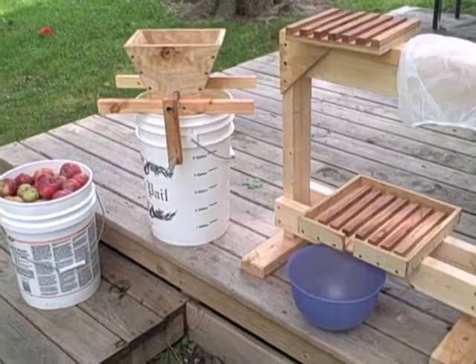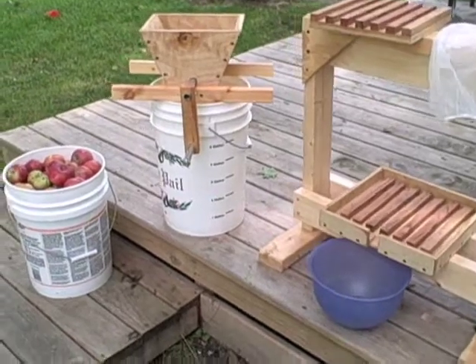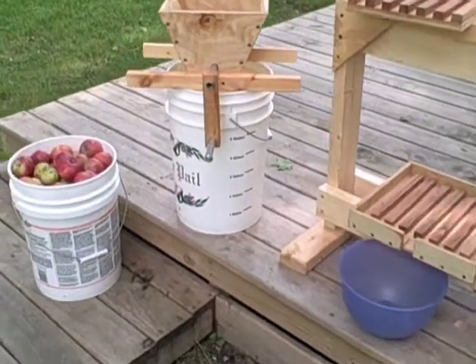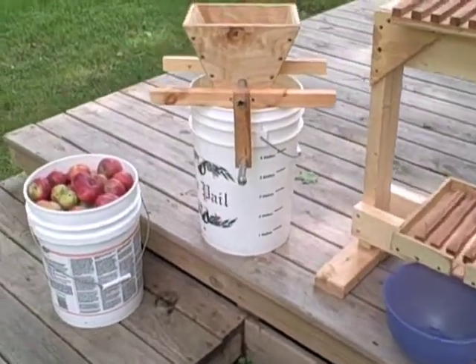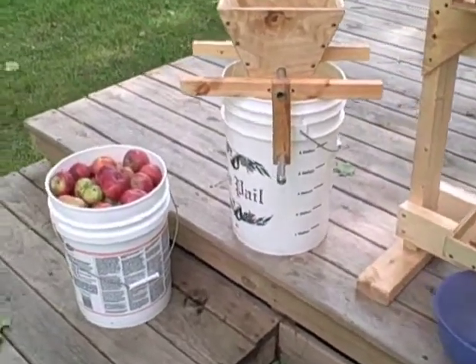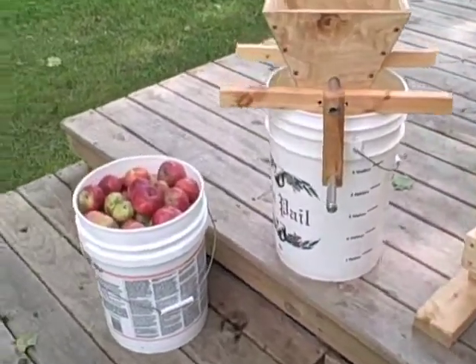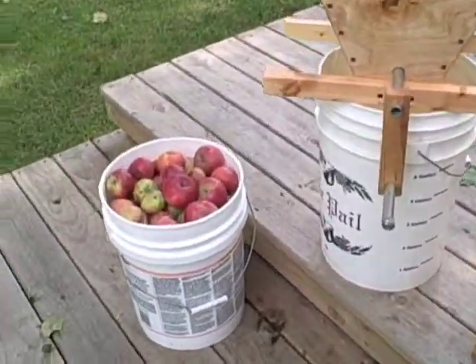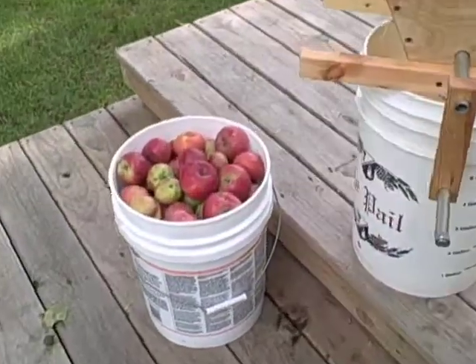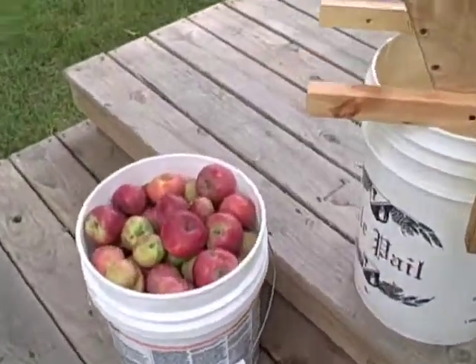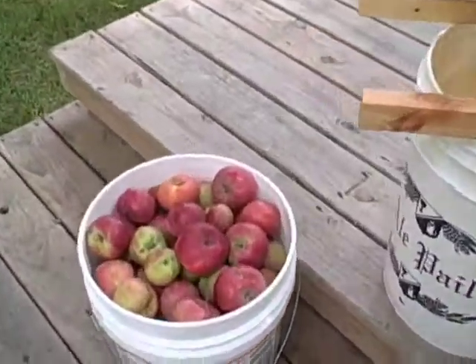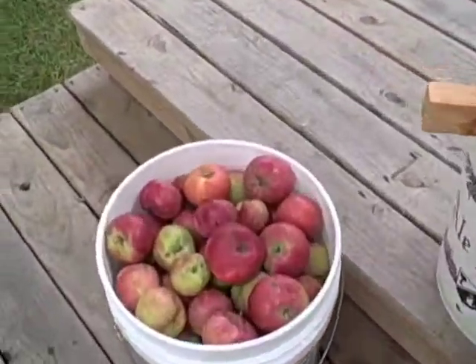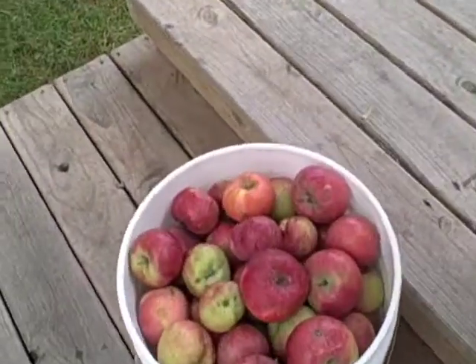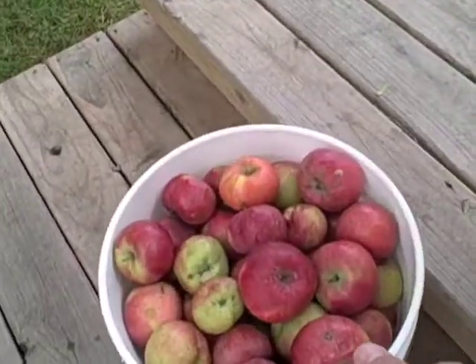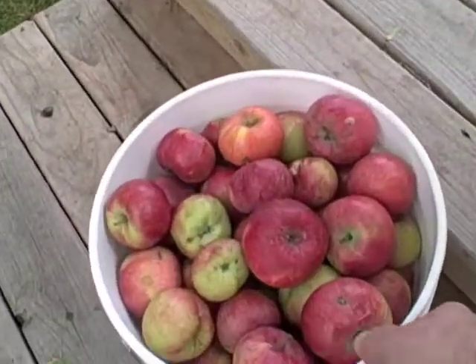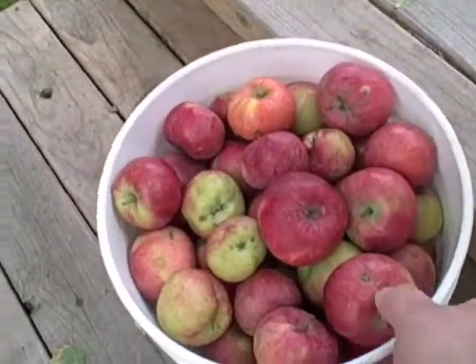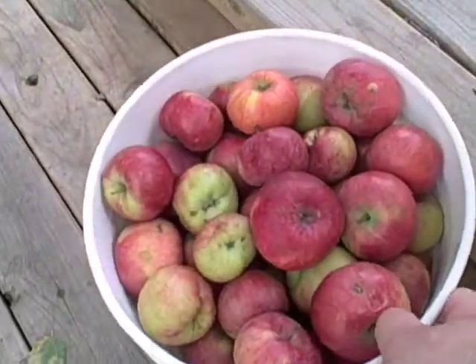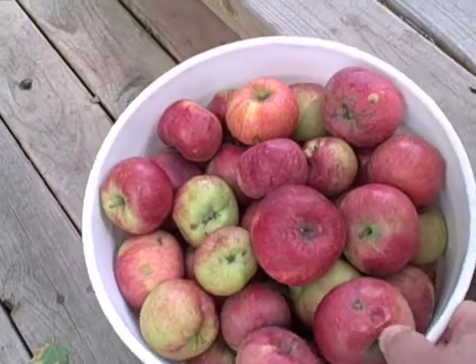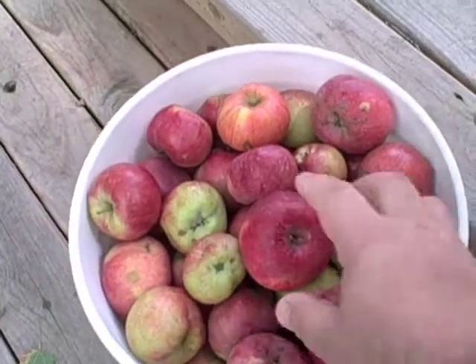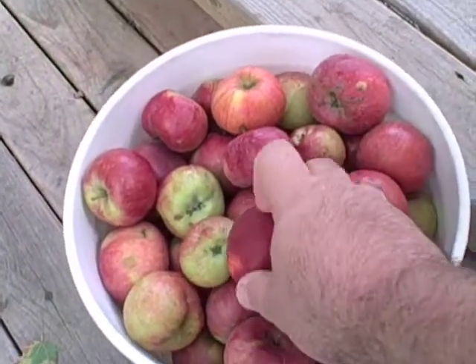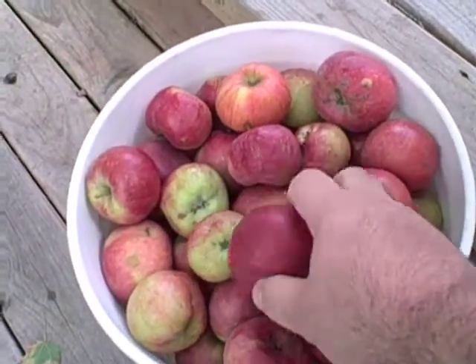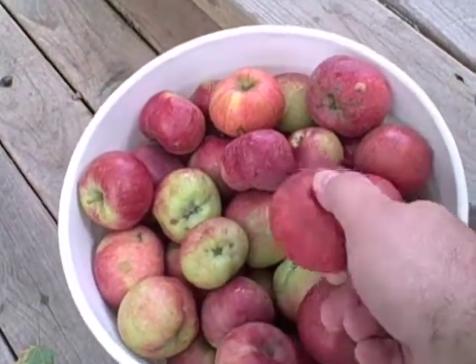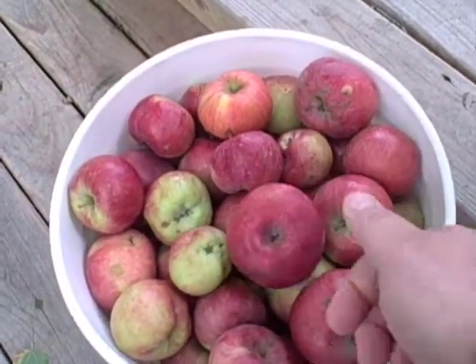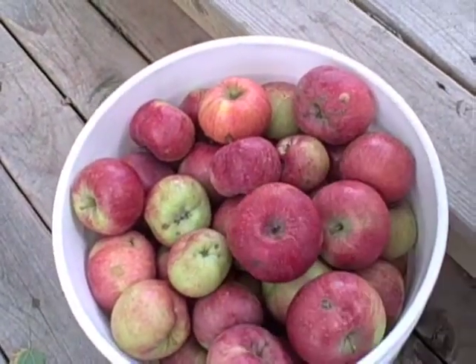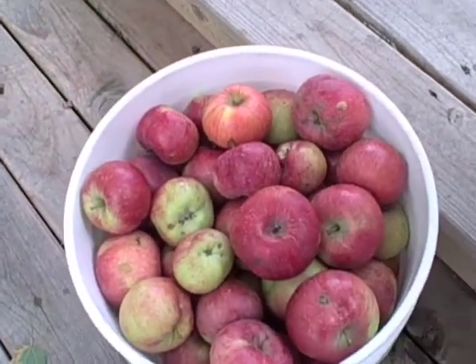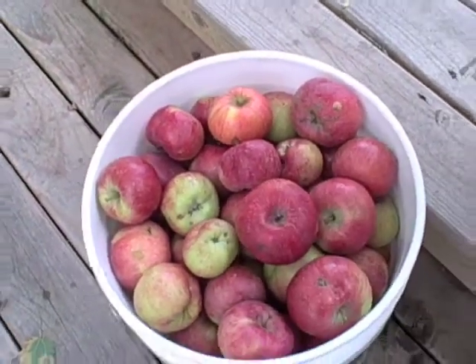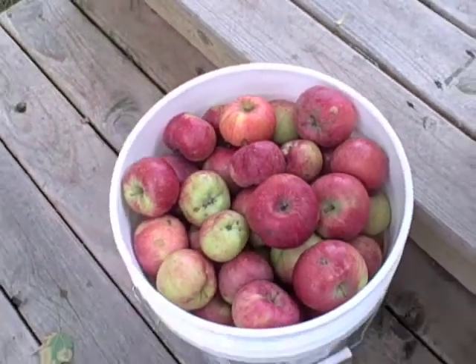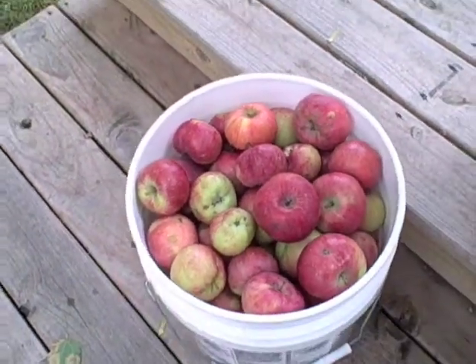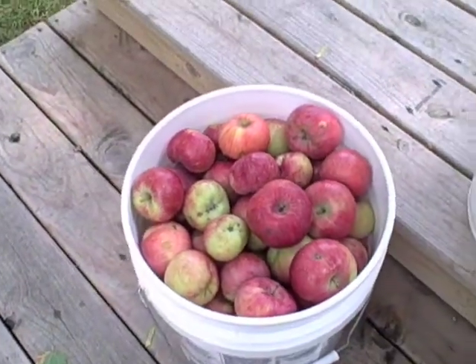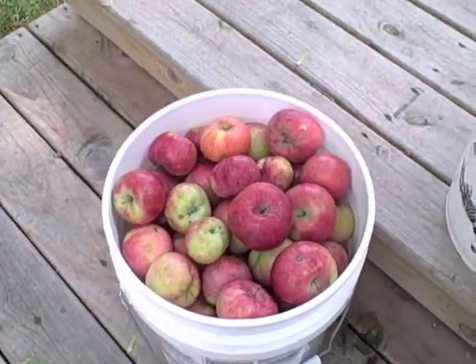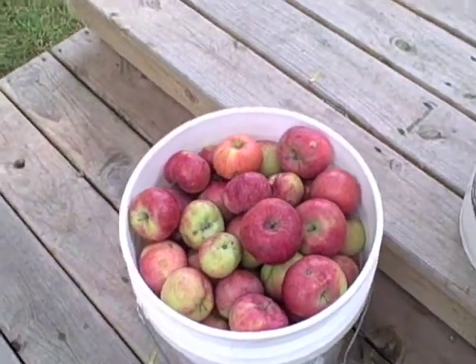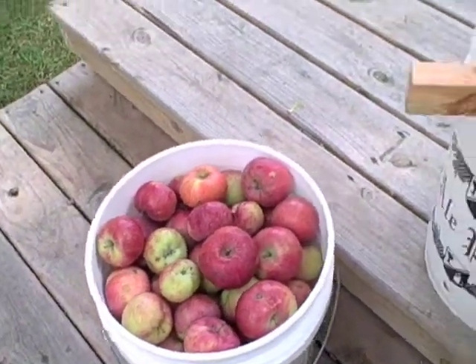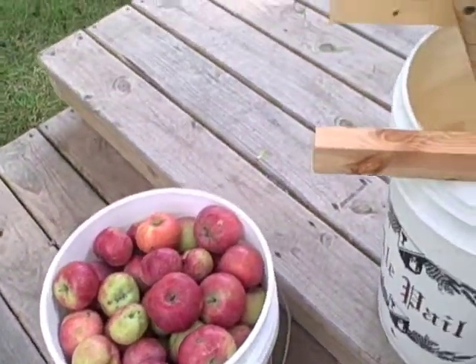Alright, we're going to make some cider. Got a five-gallon bucket here full of apples that I picked off of a city tree. Looked like they'll be good for cider.